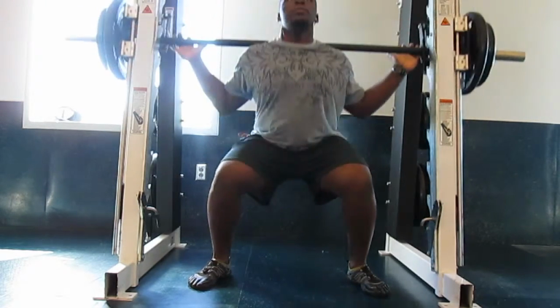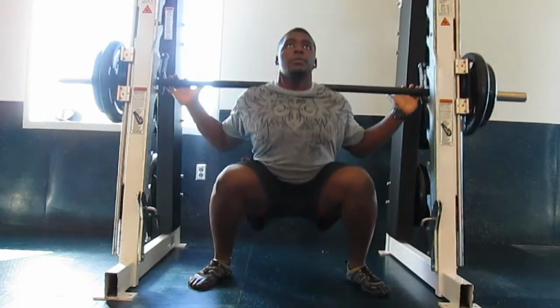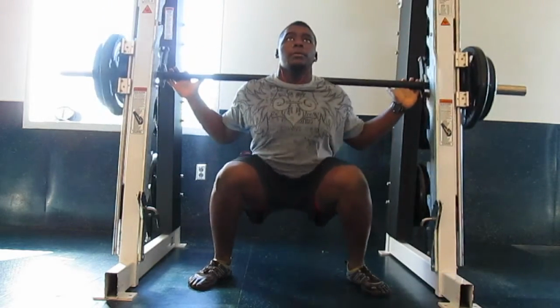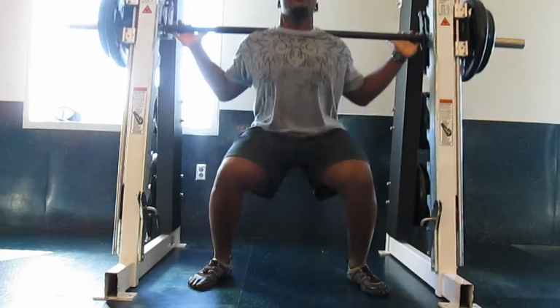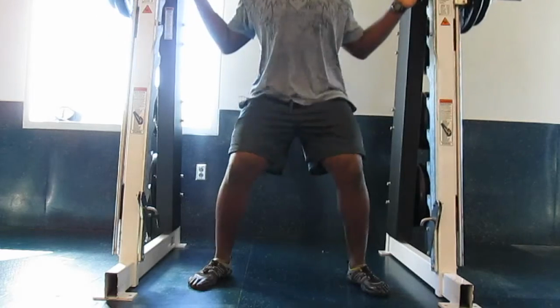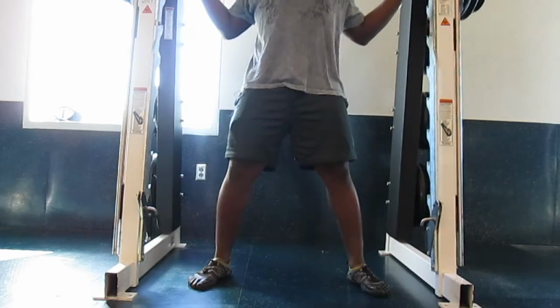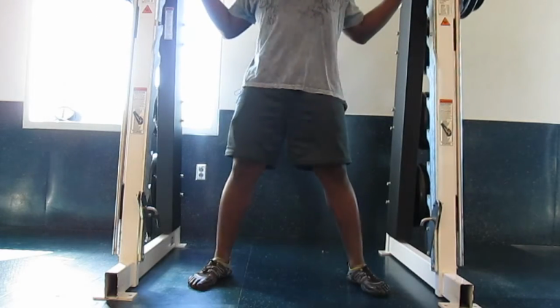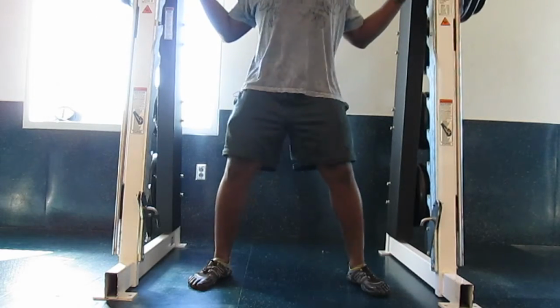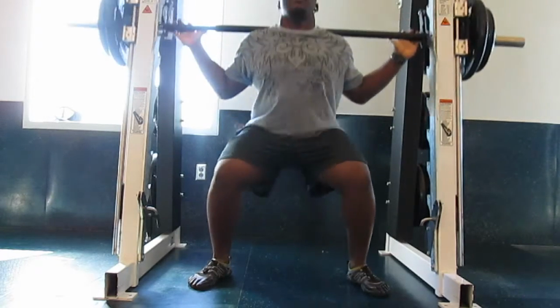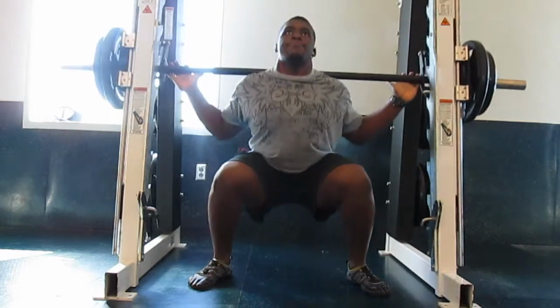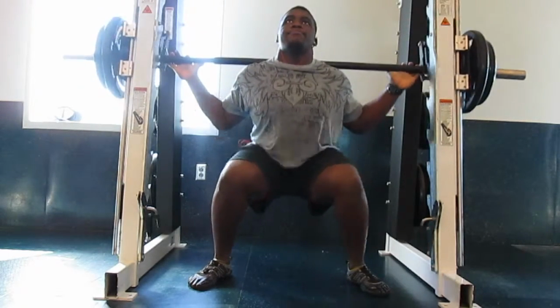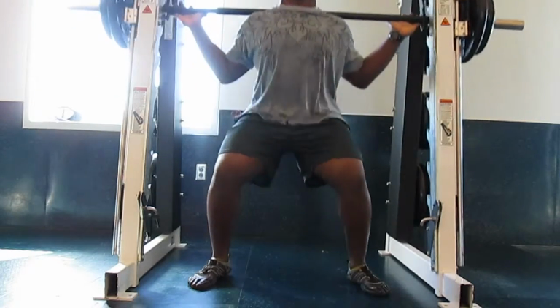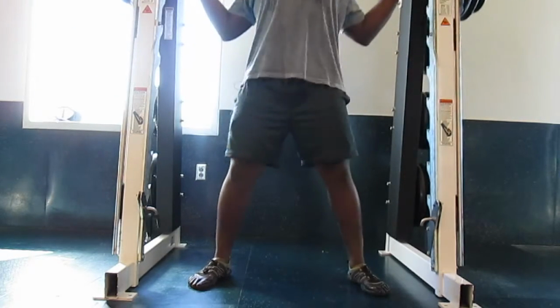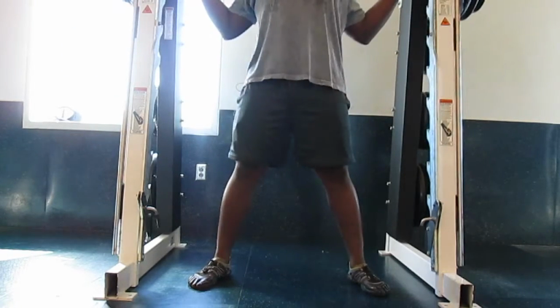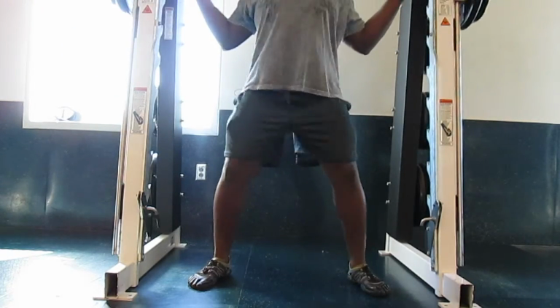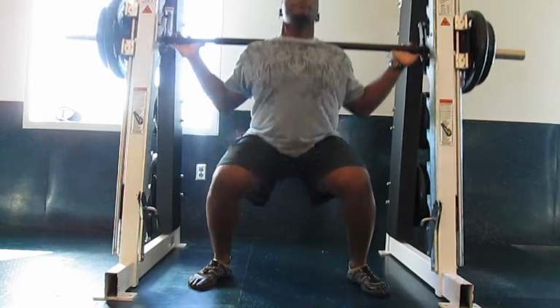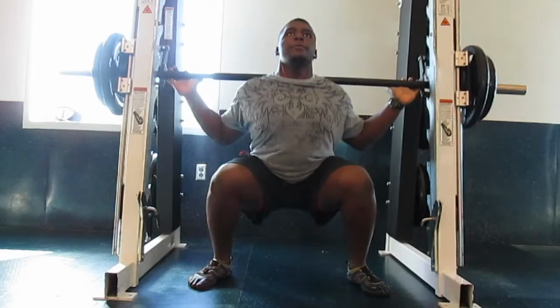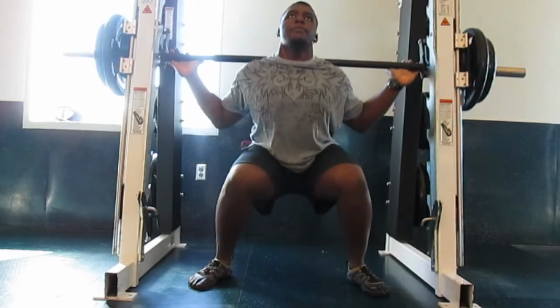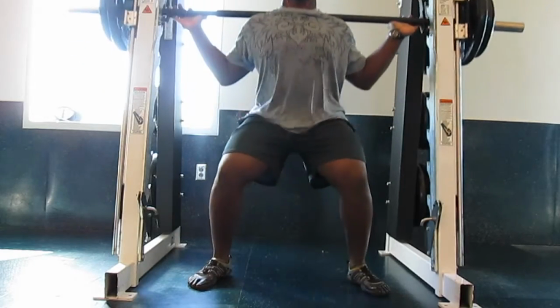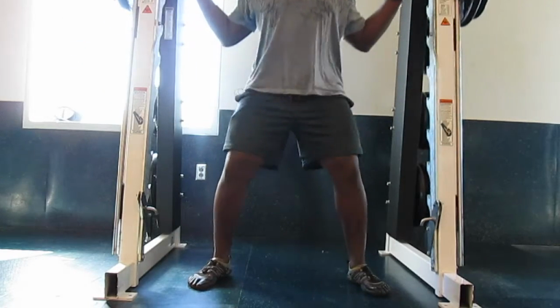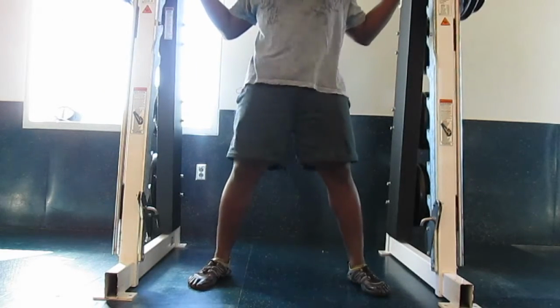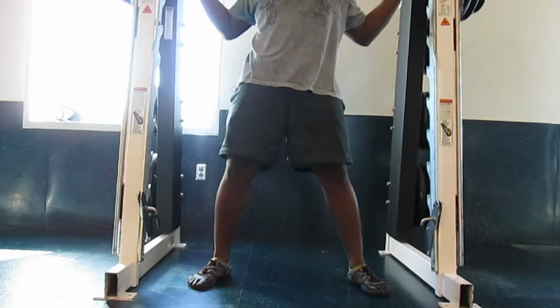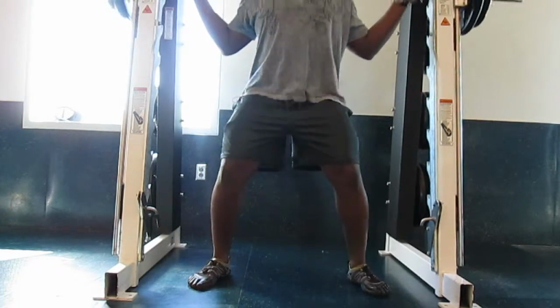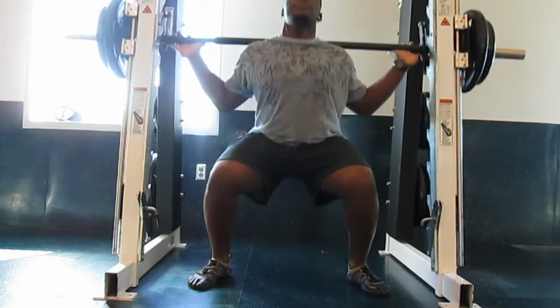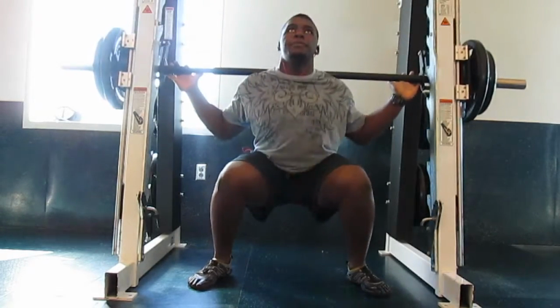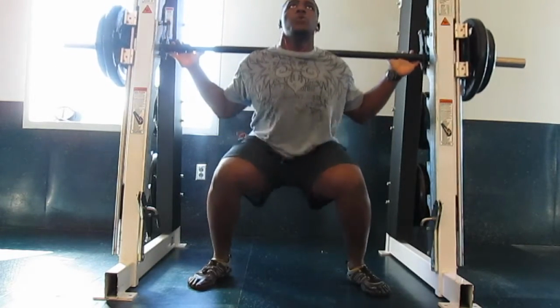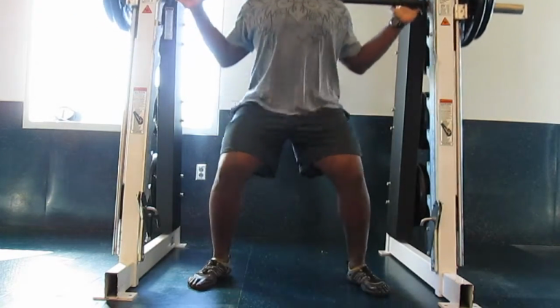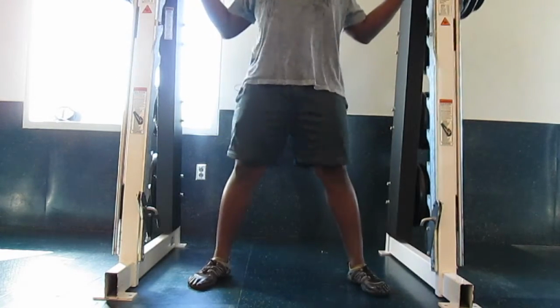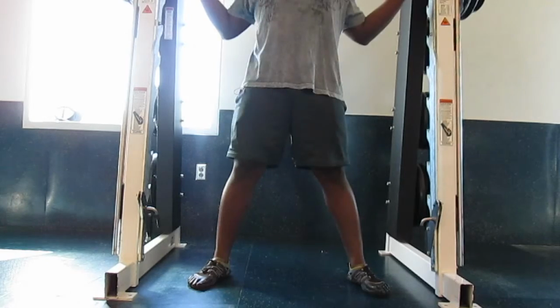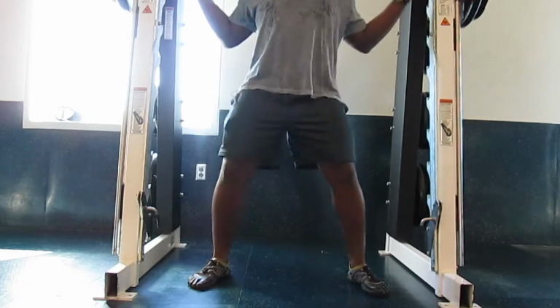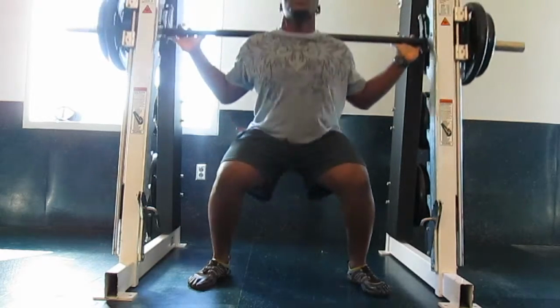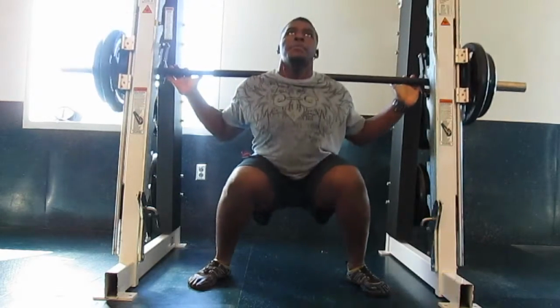When you're doing the squats, there's two different ways you can do the squat. There is a shallow squat and a deep squat. Caution: if you have ACL or PCL tears or problems with that, you're going to want to go with a shallow squat when doing this.